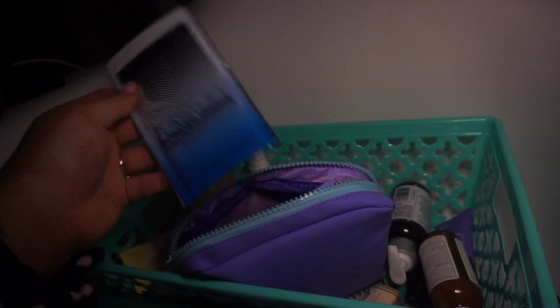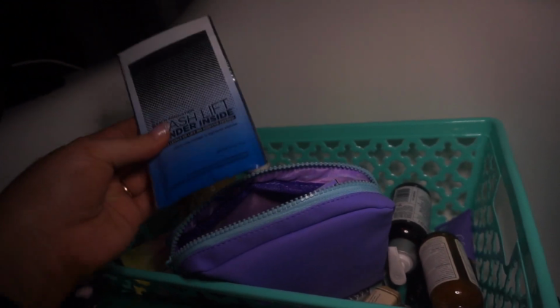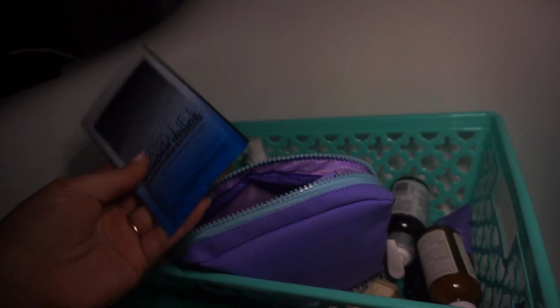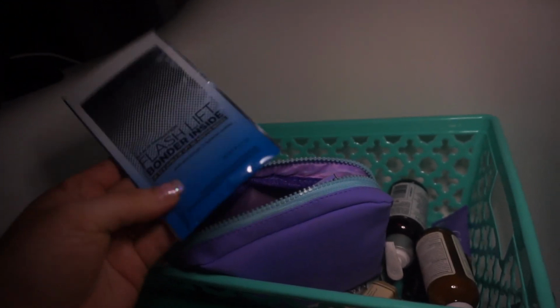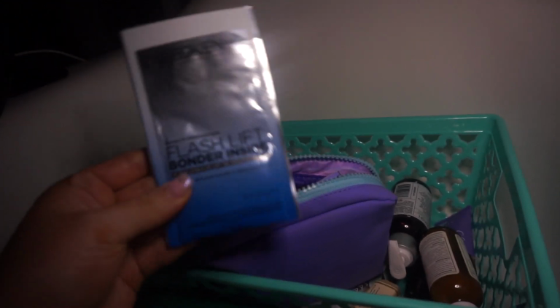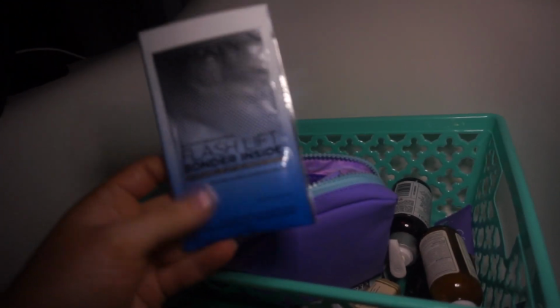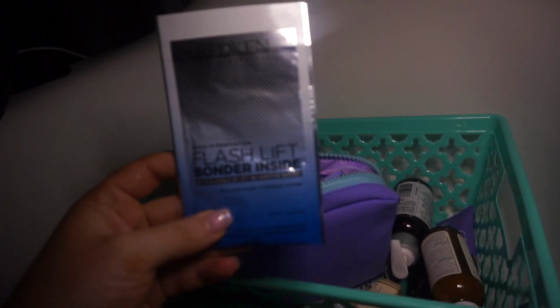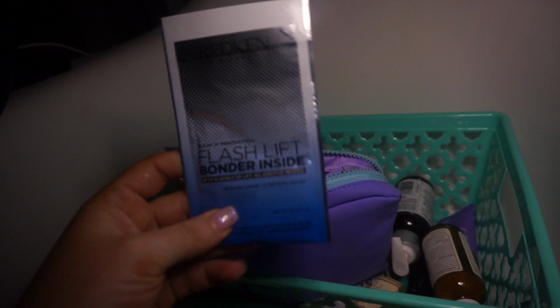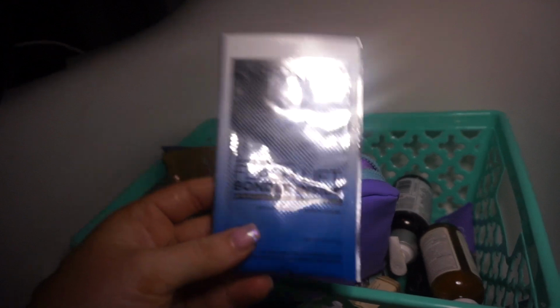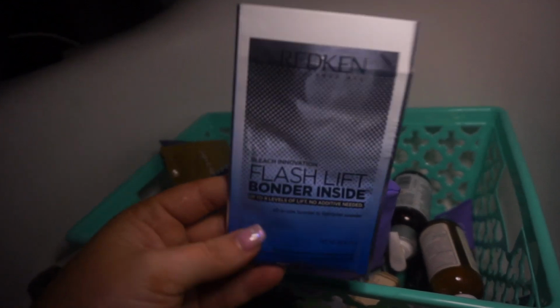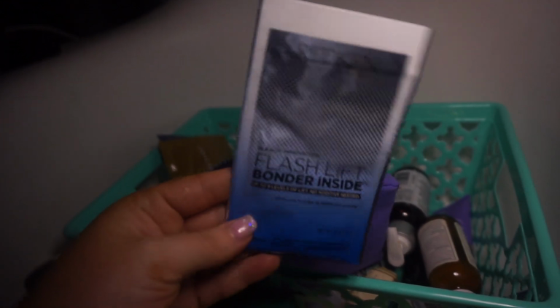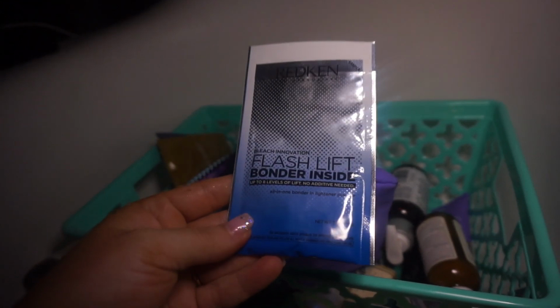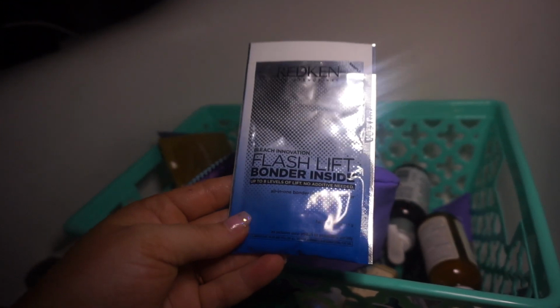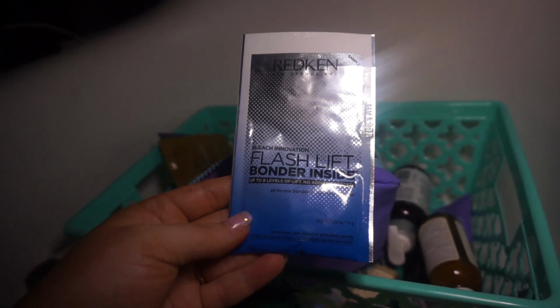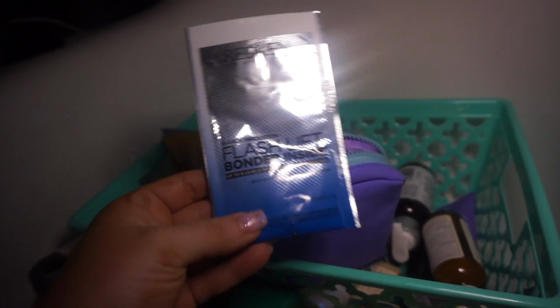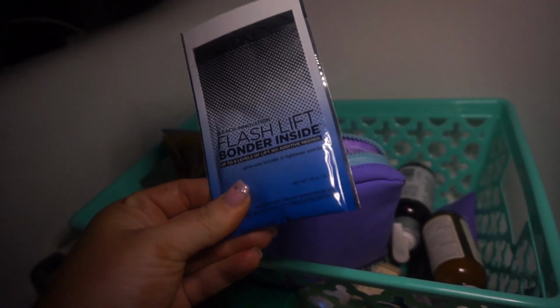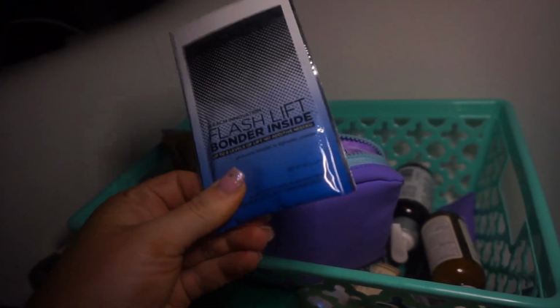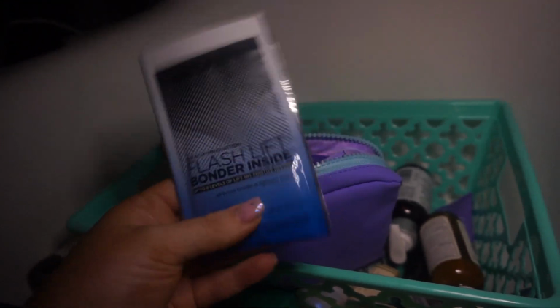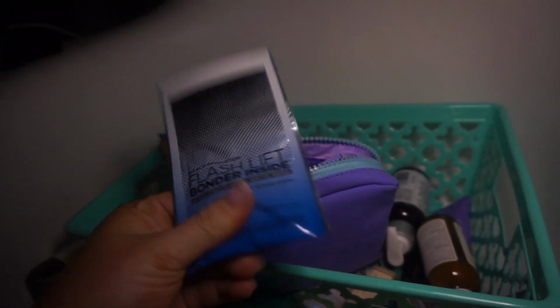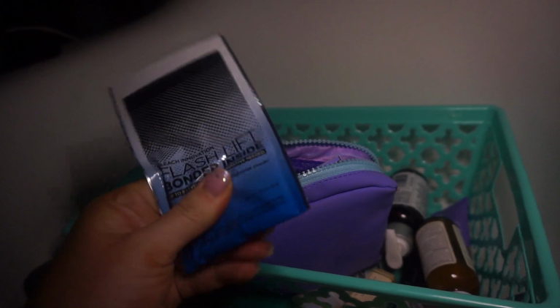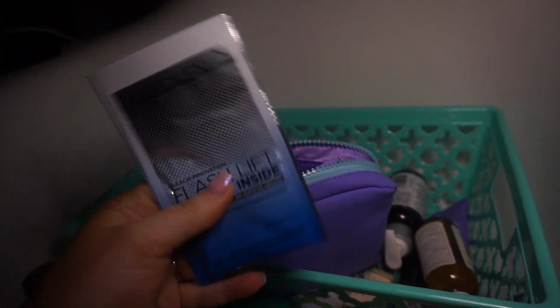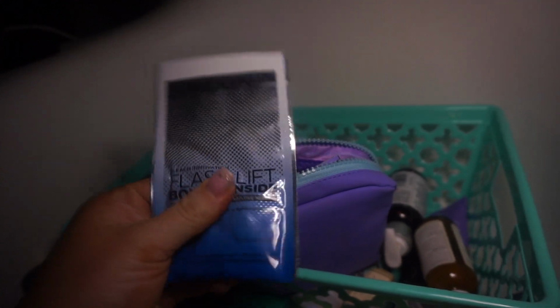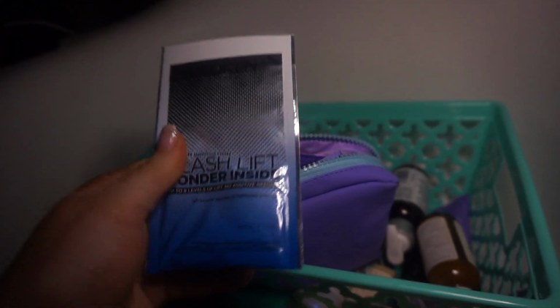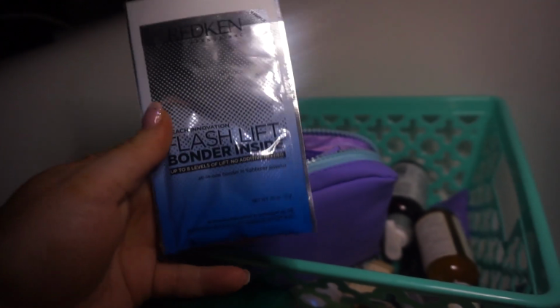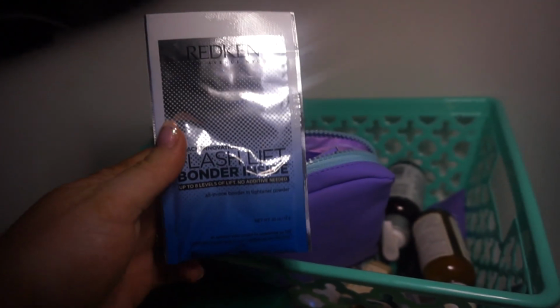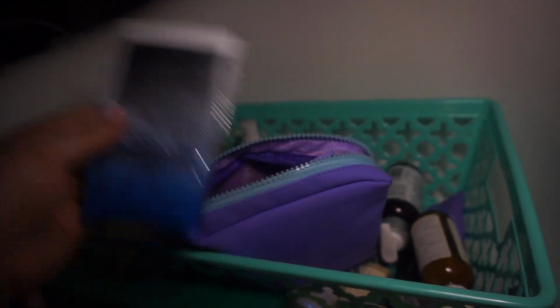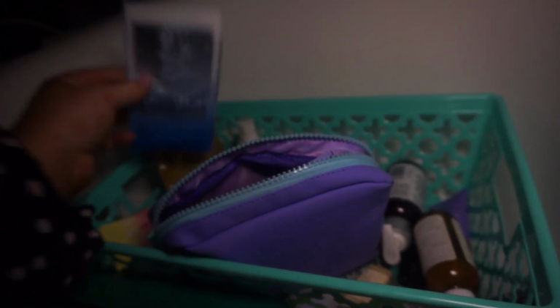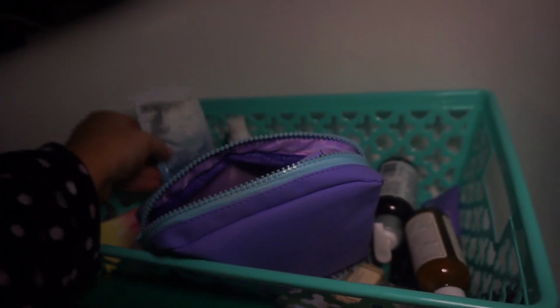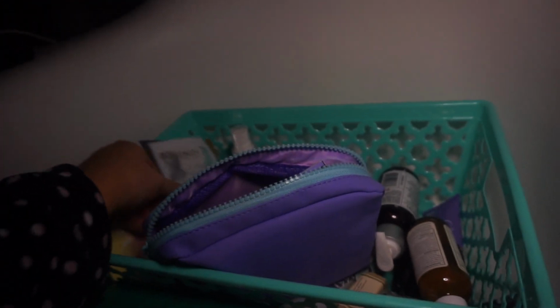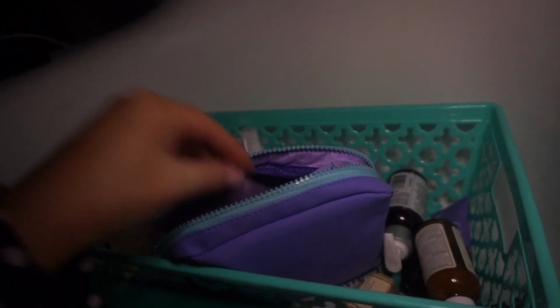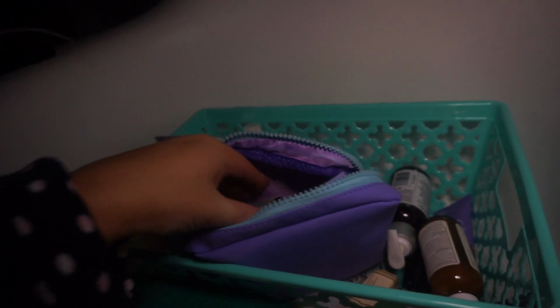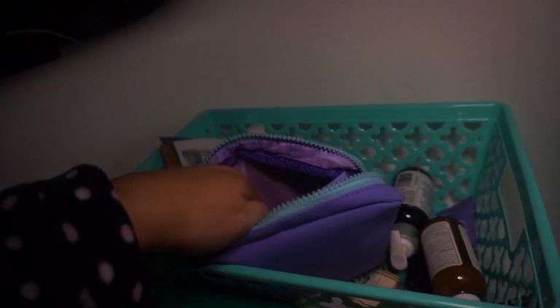Redken Flash Lift, Bonder Inside — yeah, I should not be trusted with this. There's no reason I would use this; it's like a powder in there. I don't do hair — I leave that to my mom and the stylists at the salon.